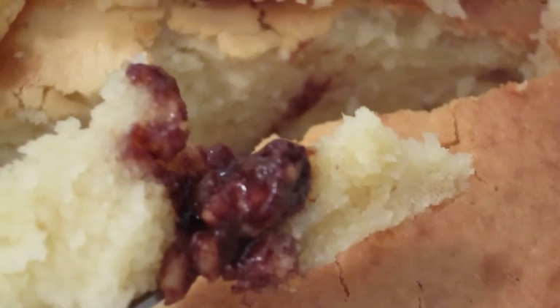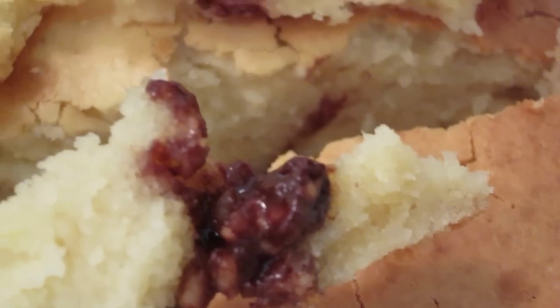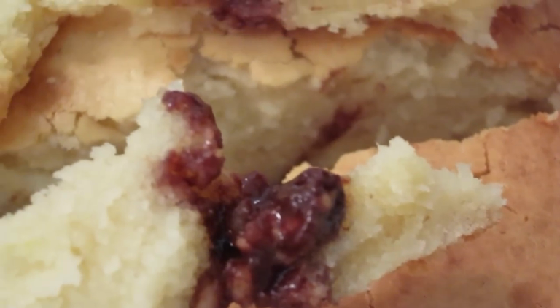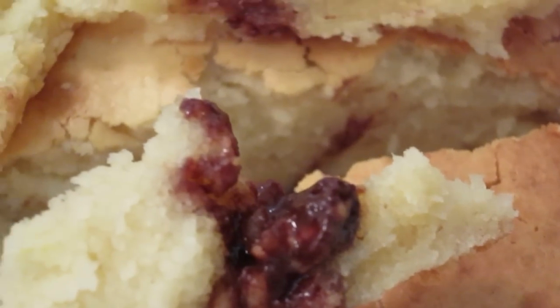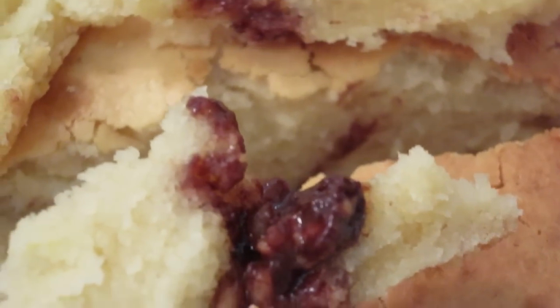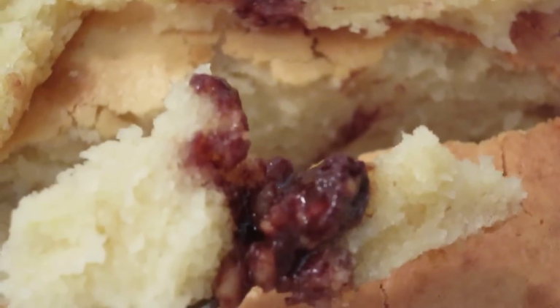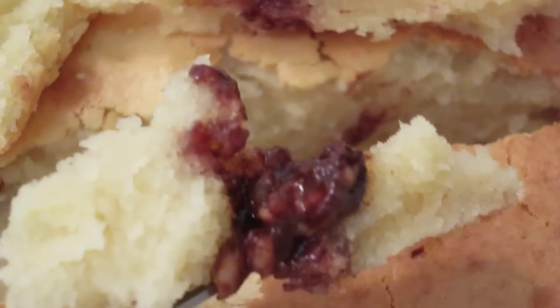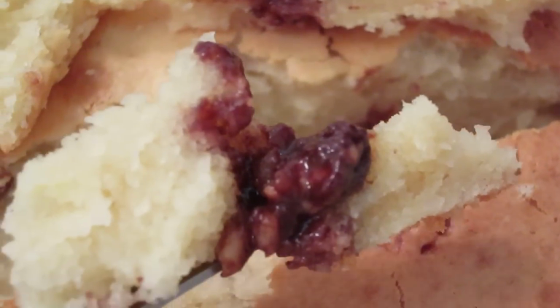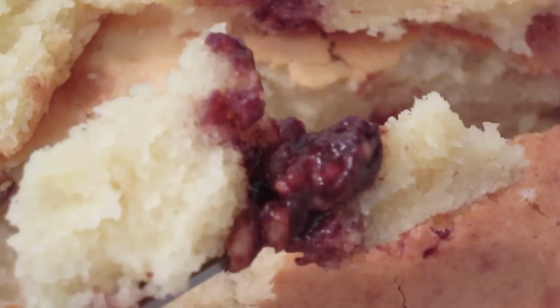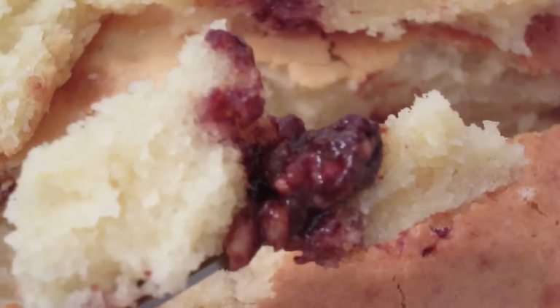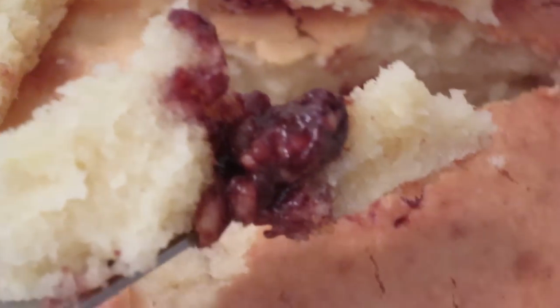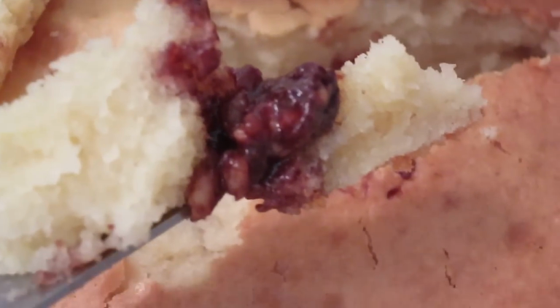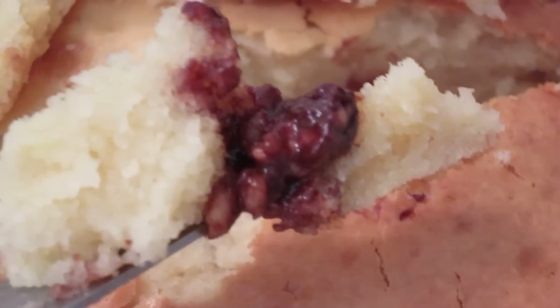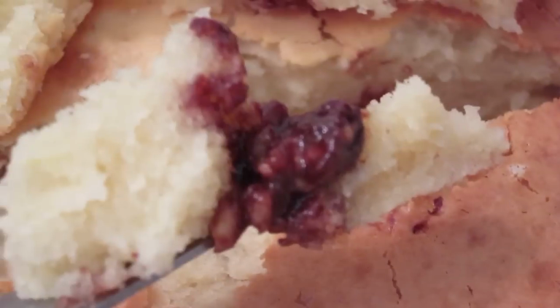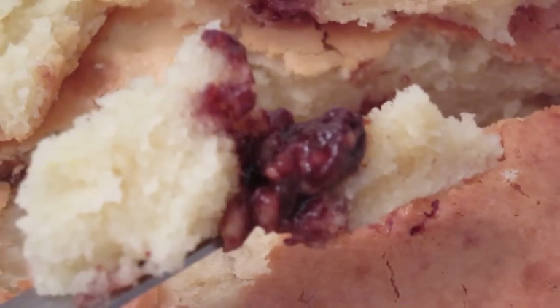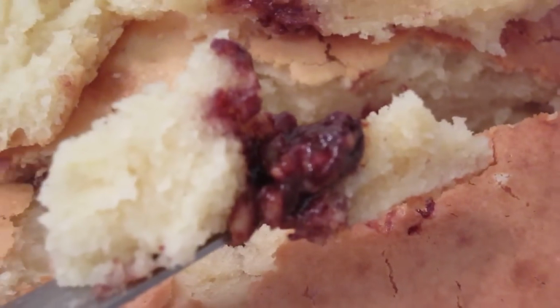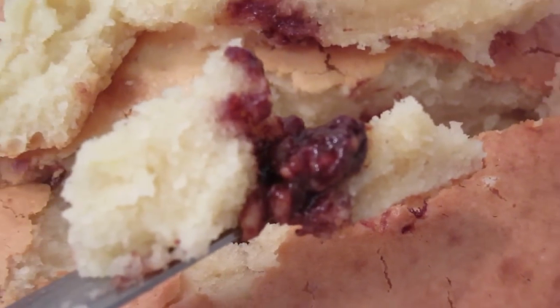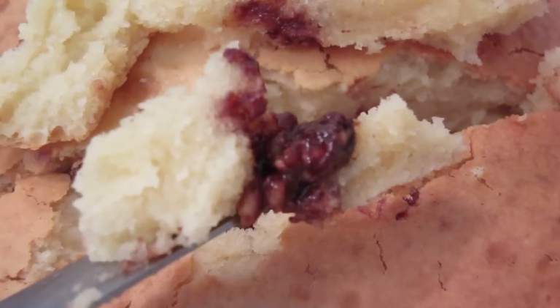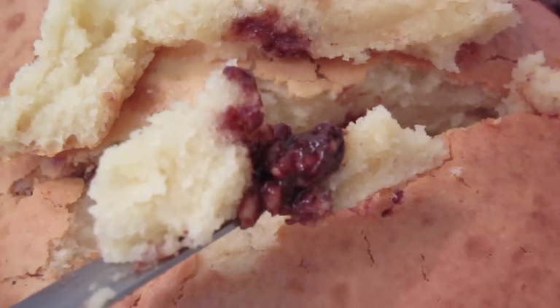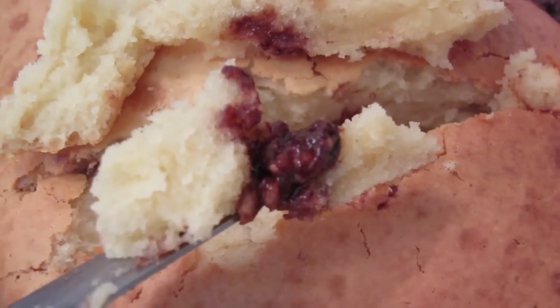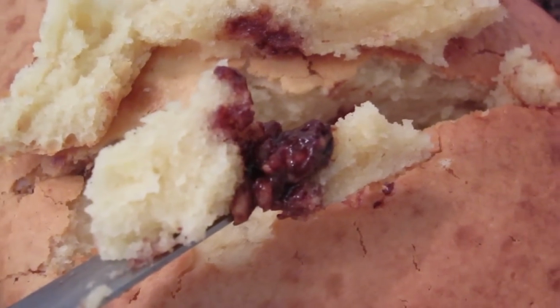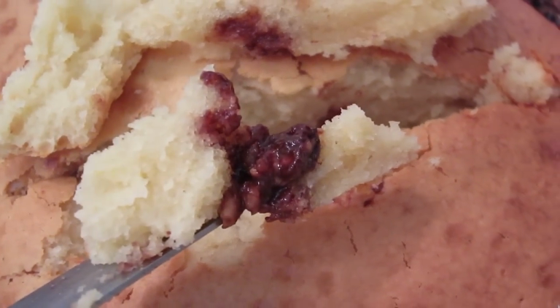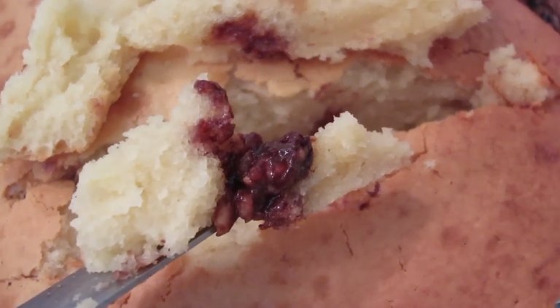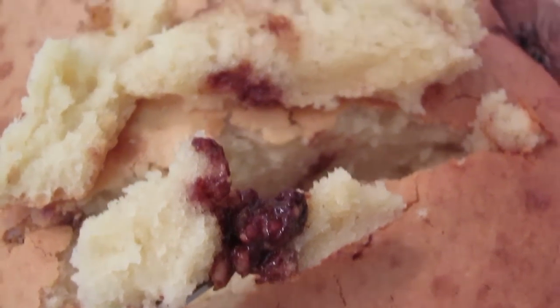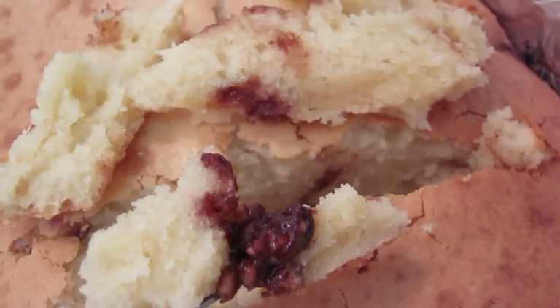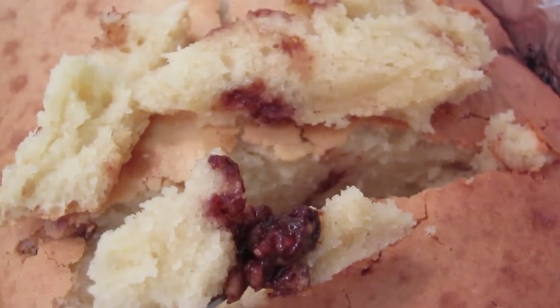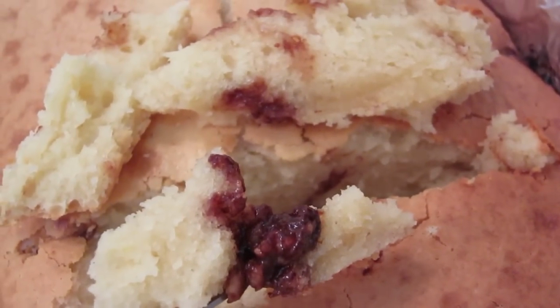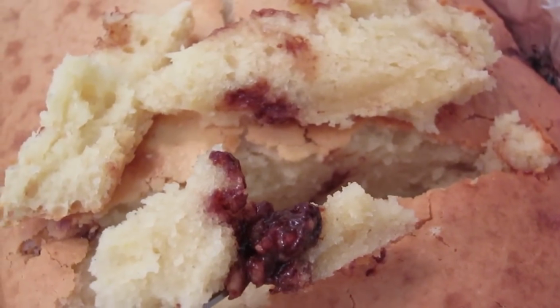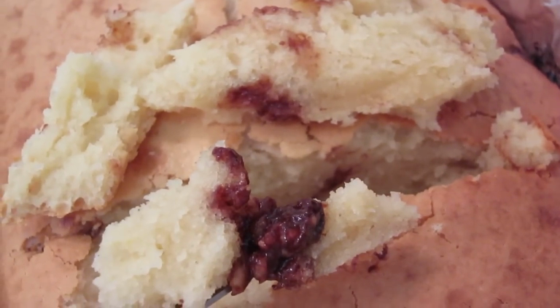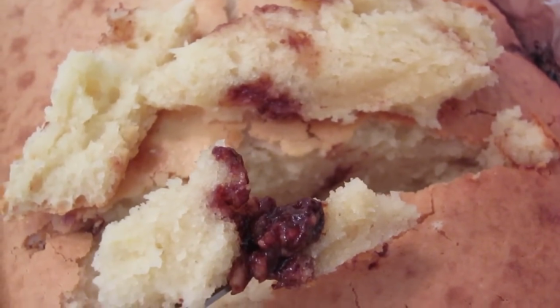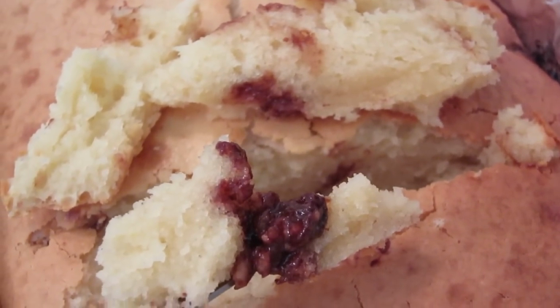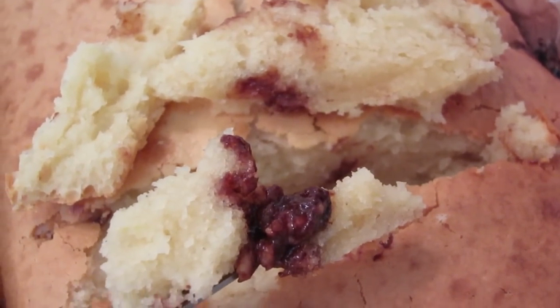And the cake is soft and spongy. Enjoy. Thank you, guys.